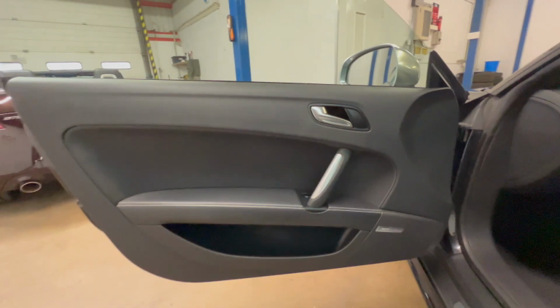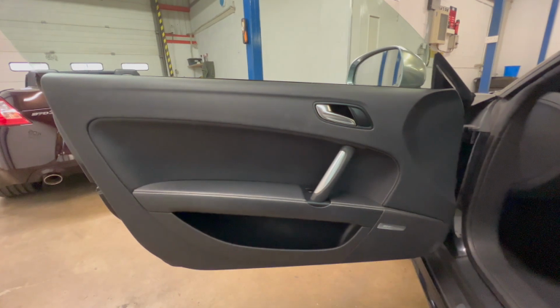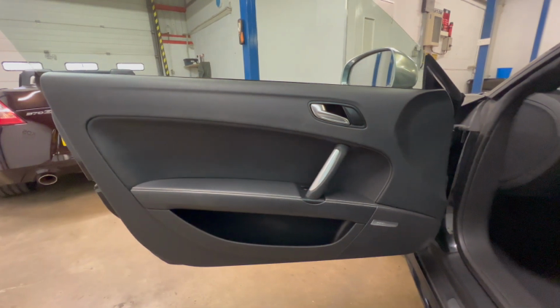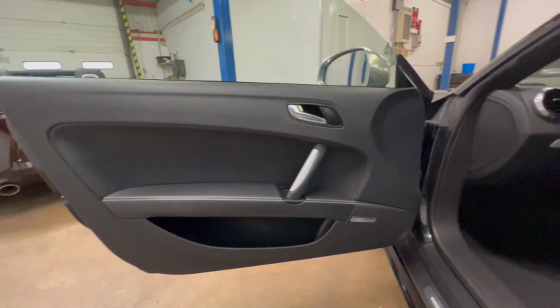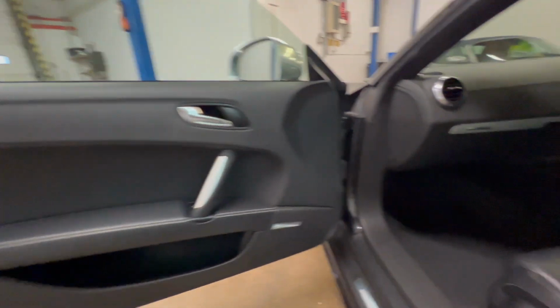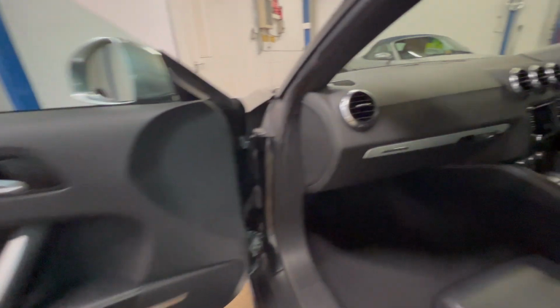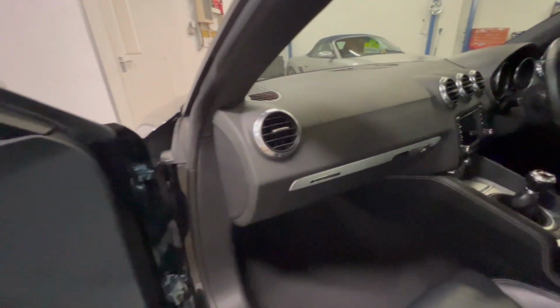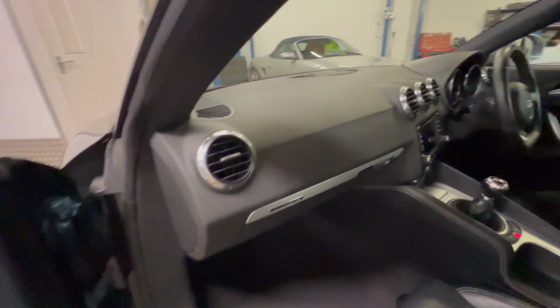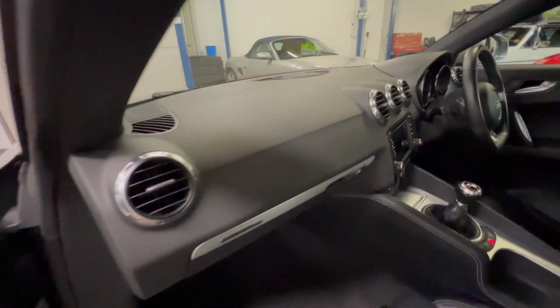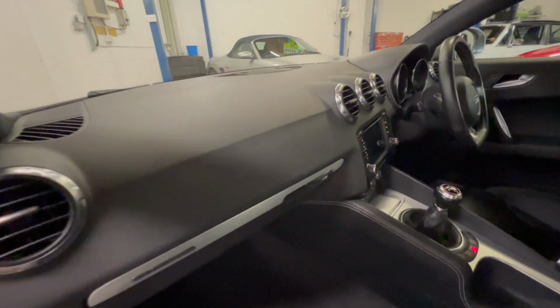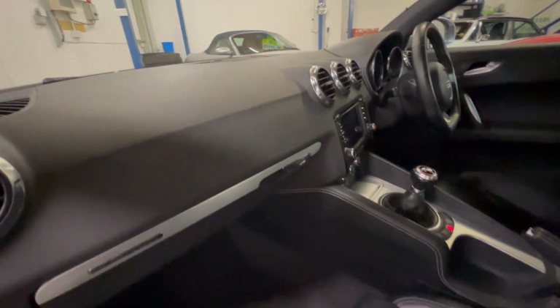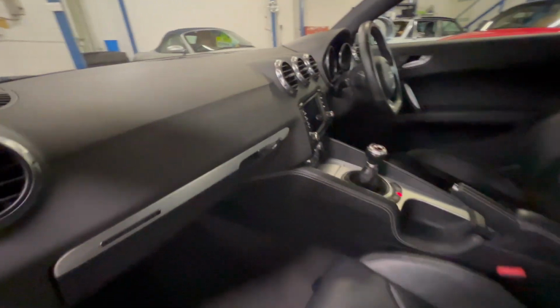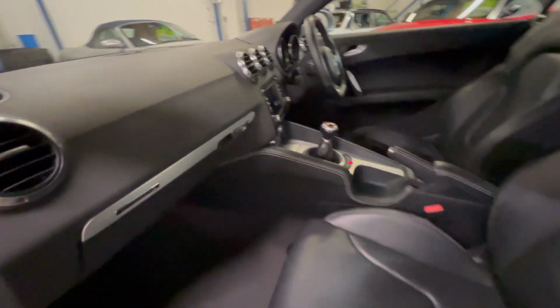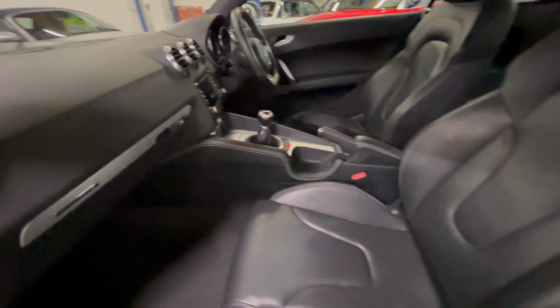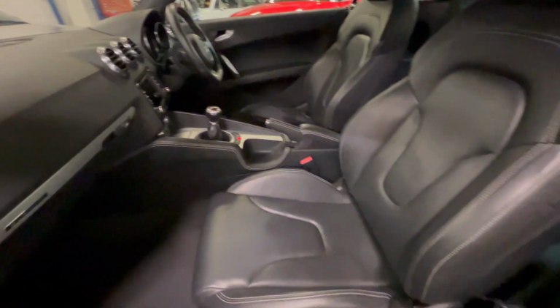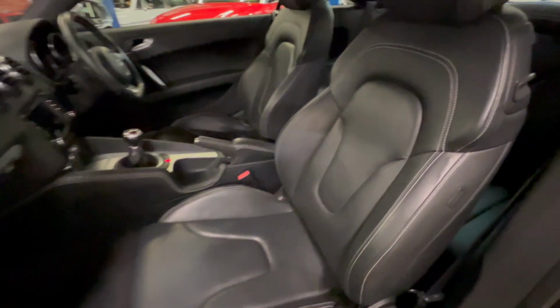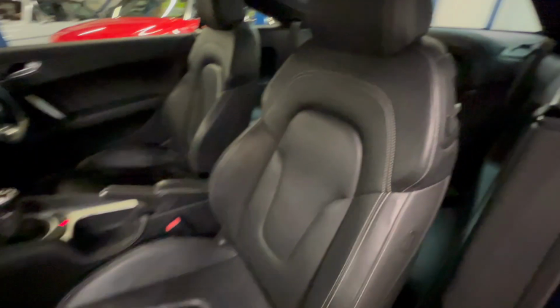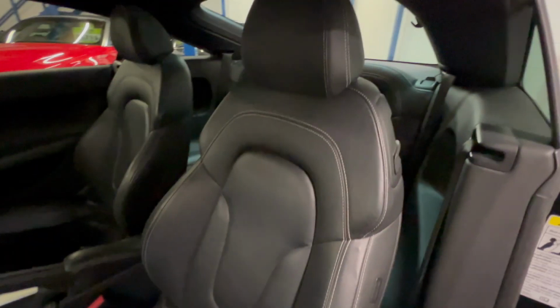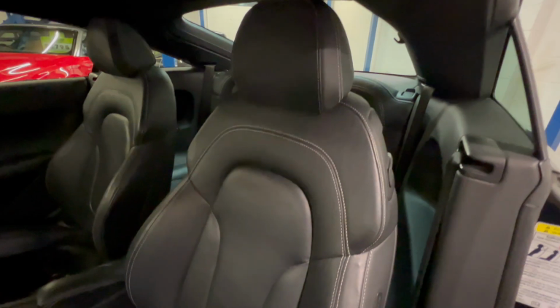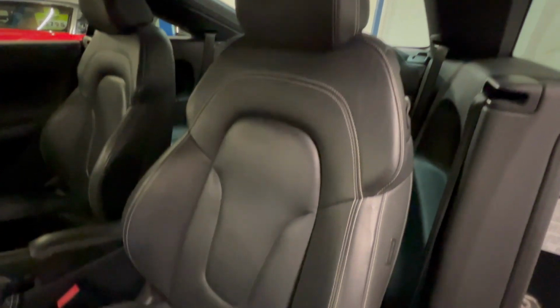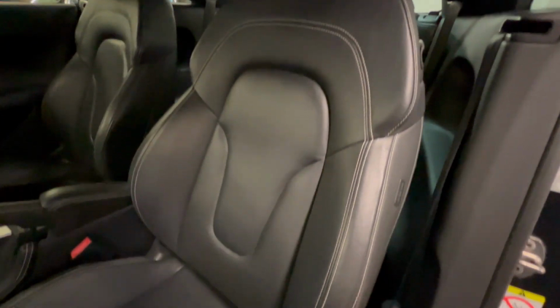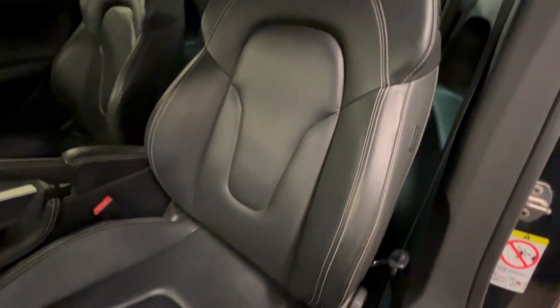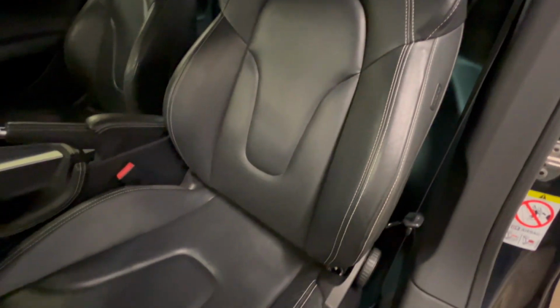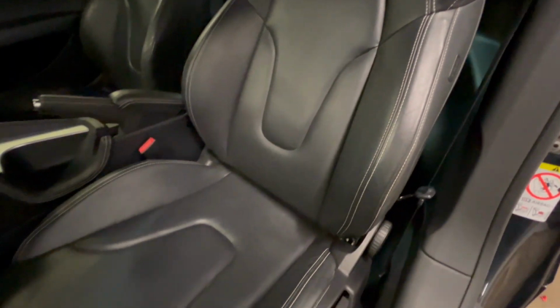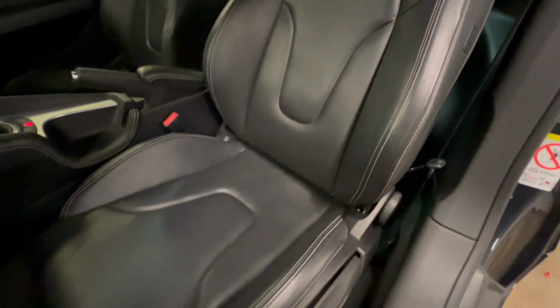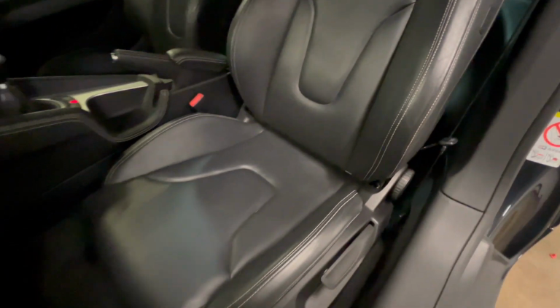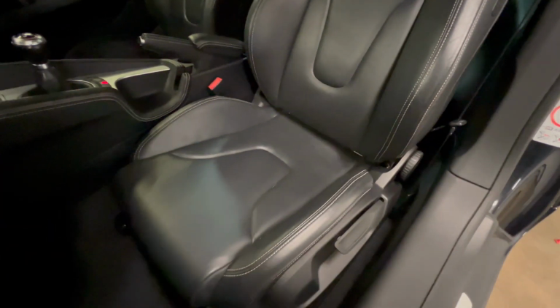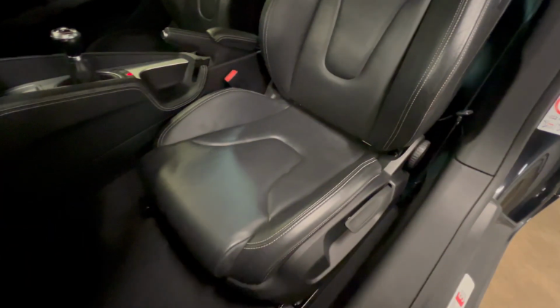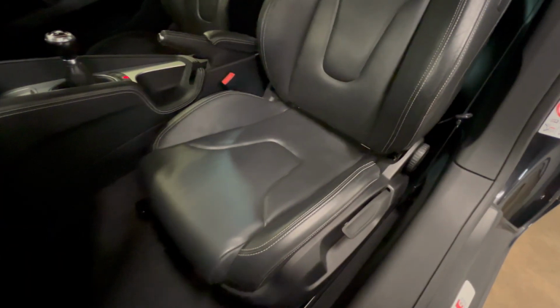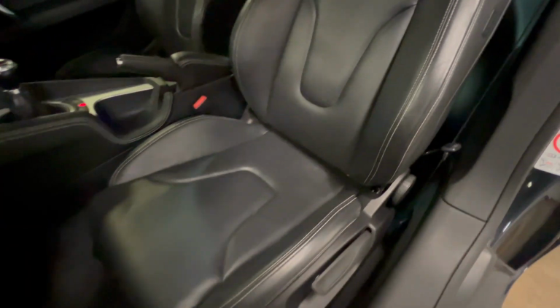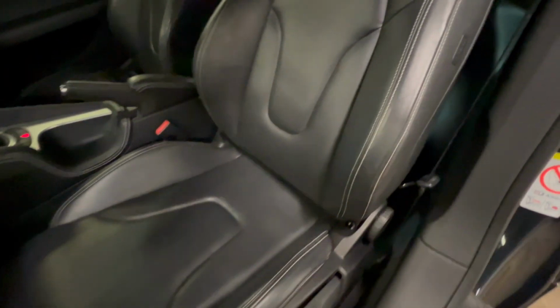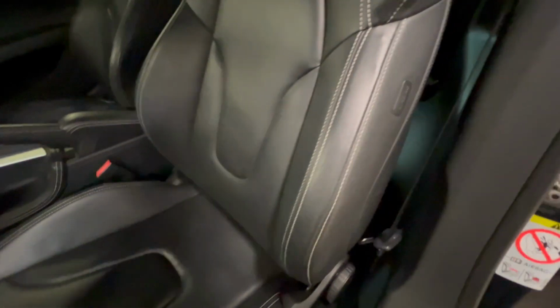The door card is all in good condition, as is the dashboard. Full leather seats, being the TTS — all good there.